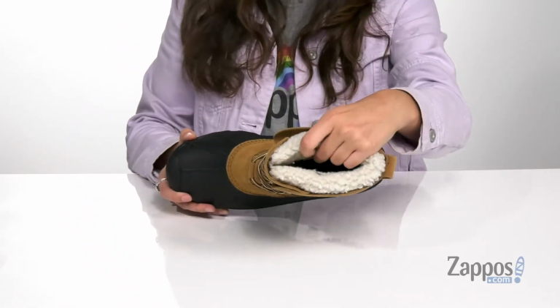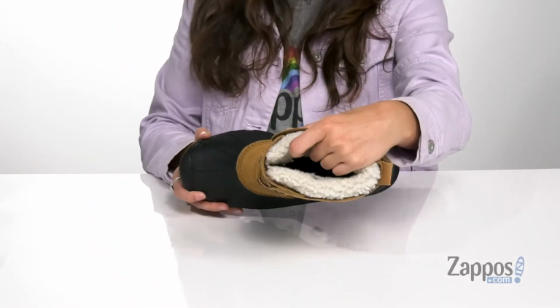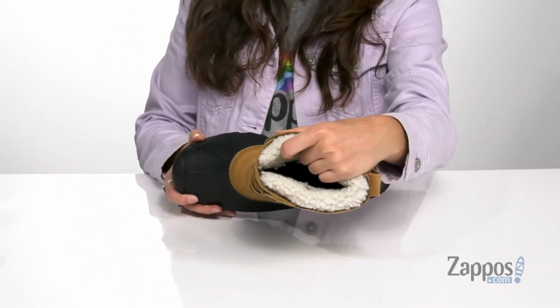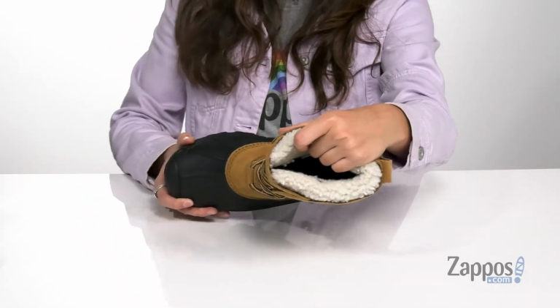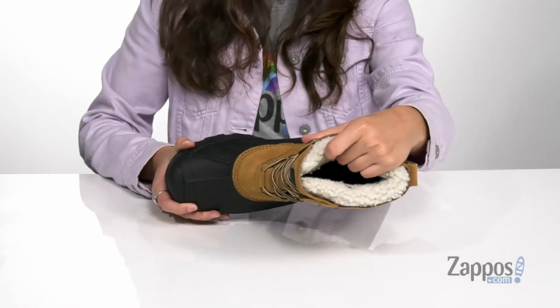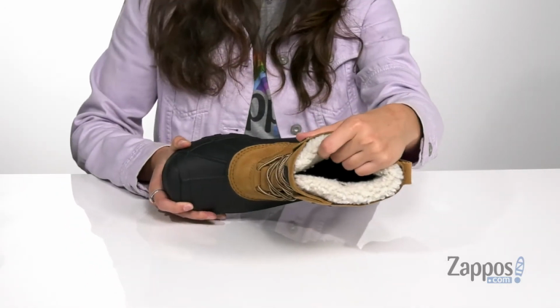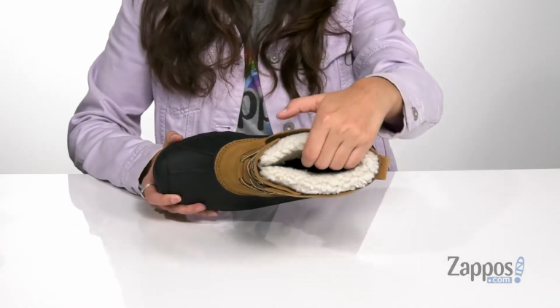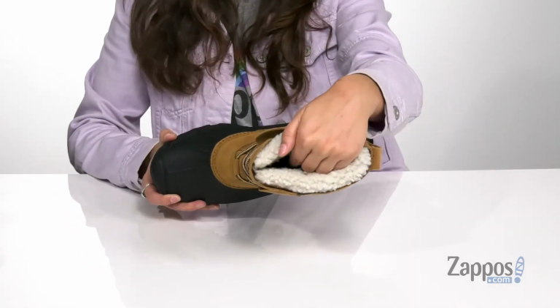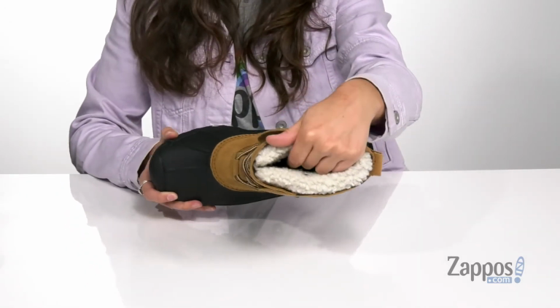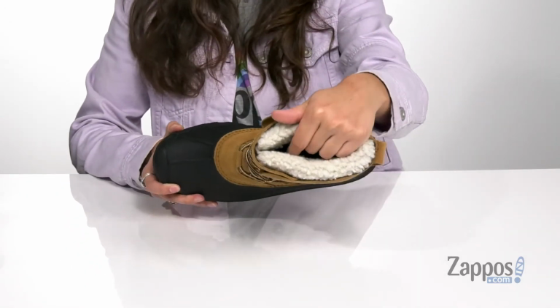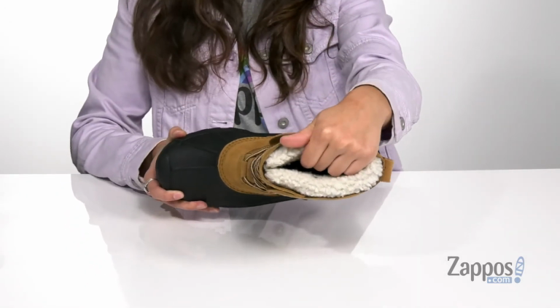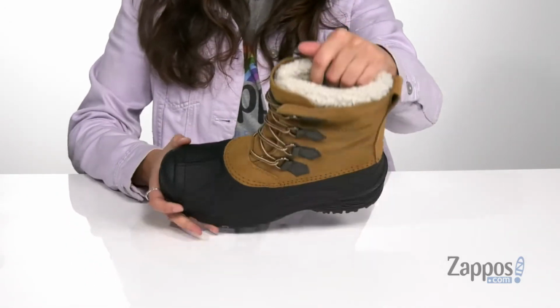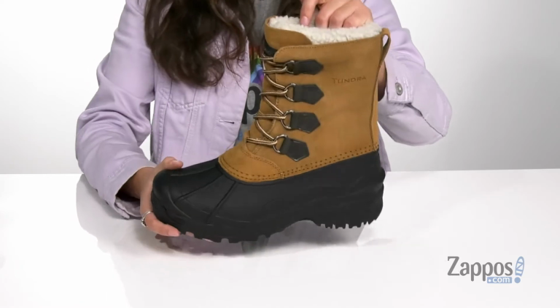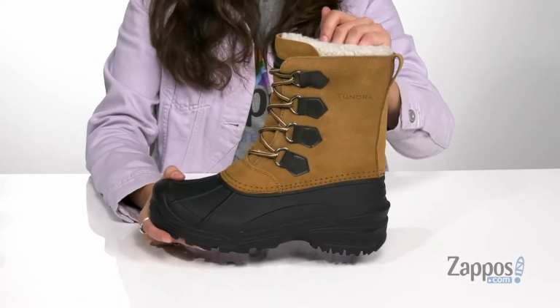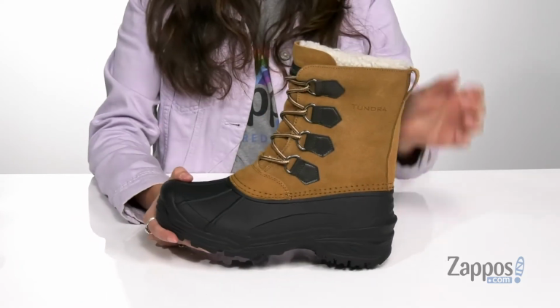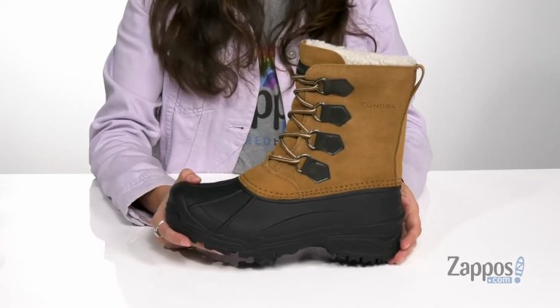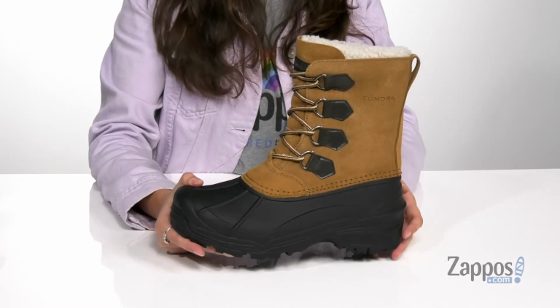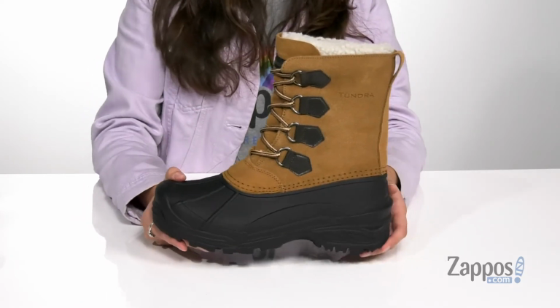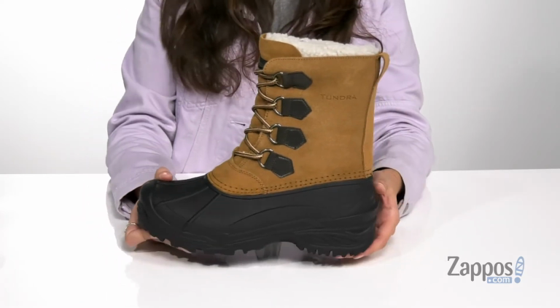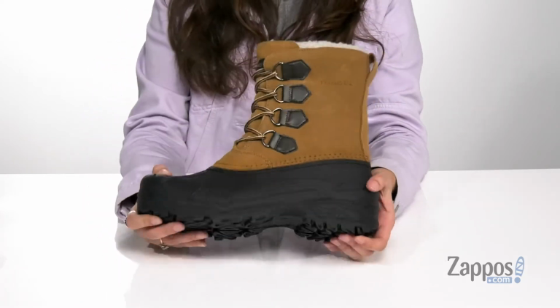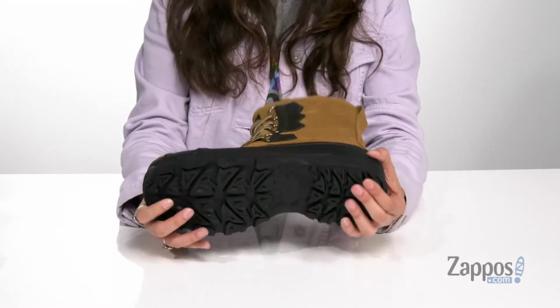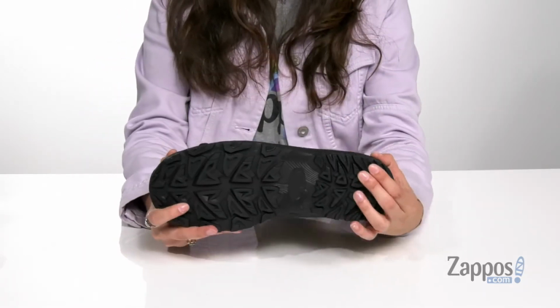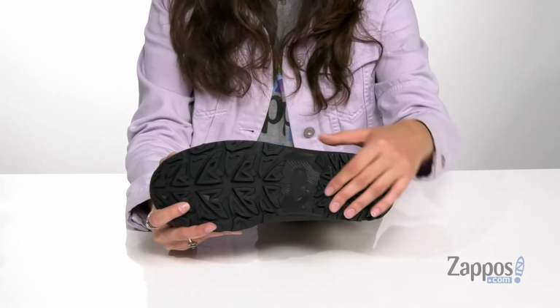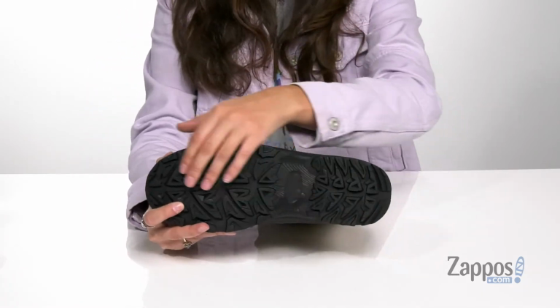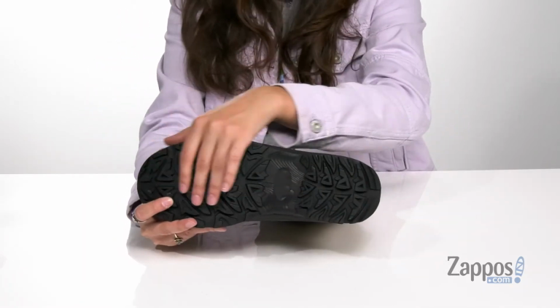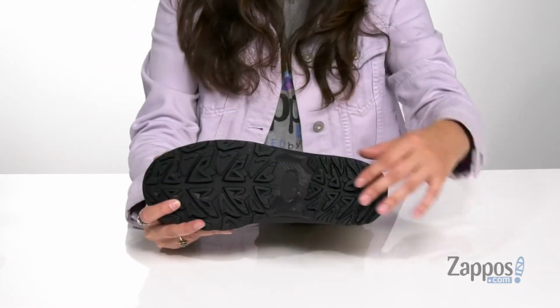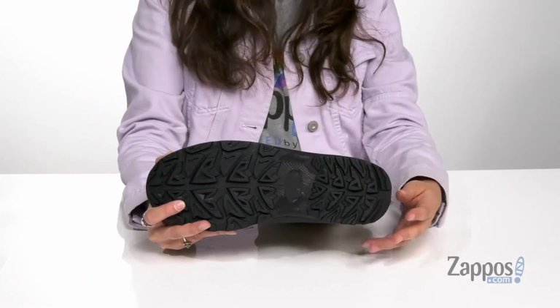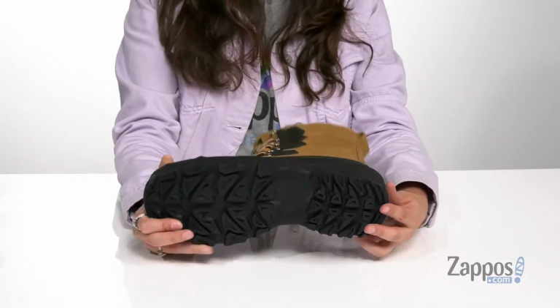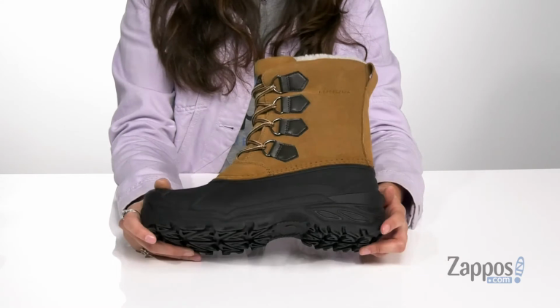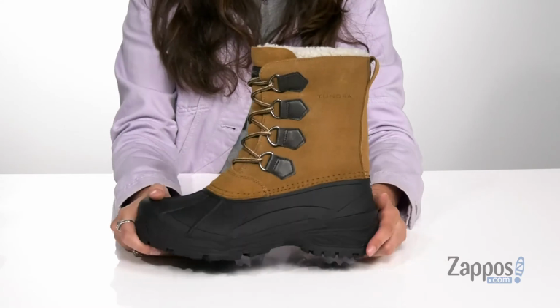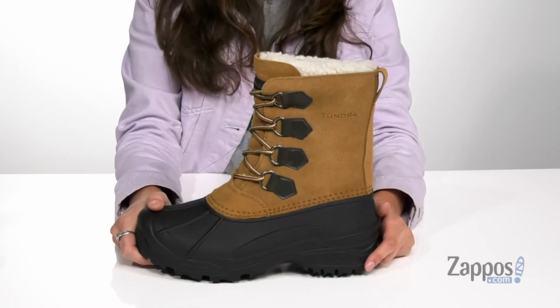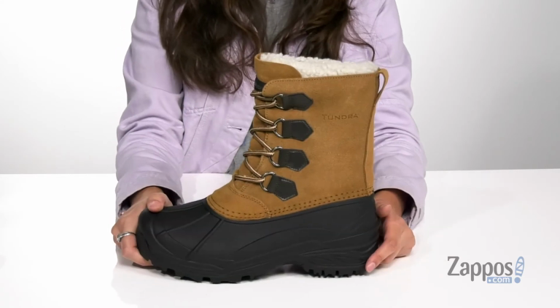Inside is super soft faux fur lining that's gonna feel cozy, with a cushioned insole for tons of comfort. It's all on top of a rubber outsole that's textured for plenty of traction on a multitude of surfaces.